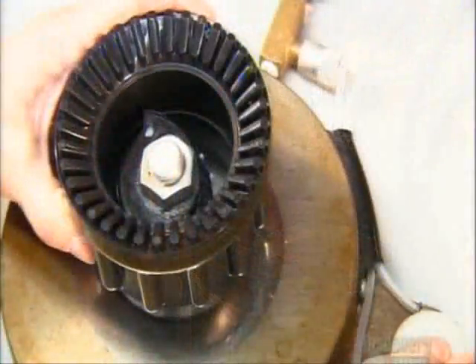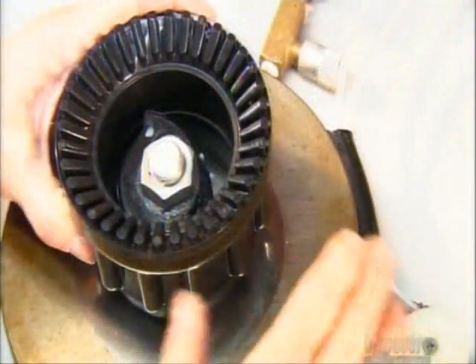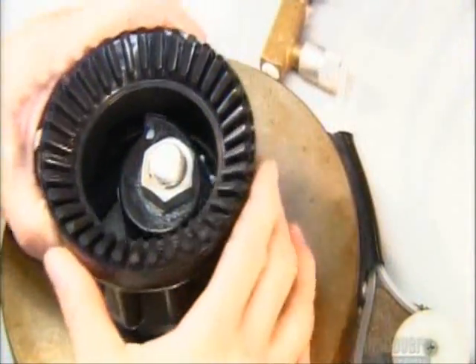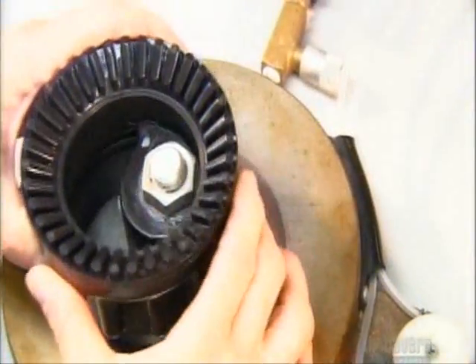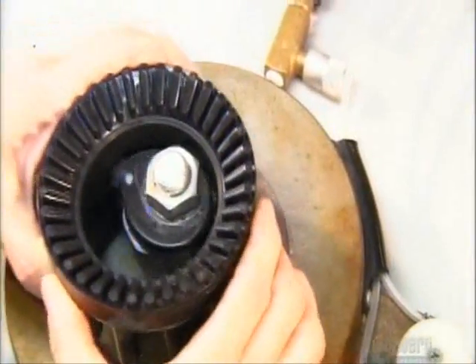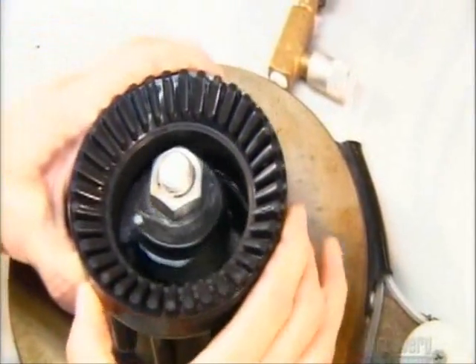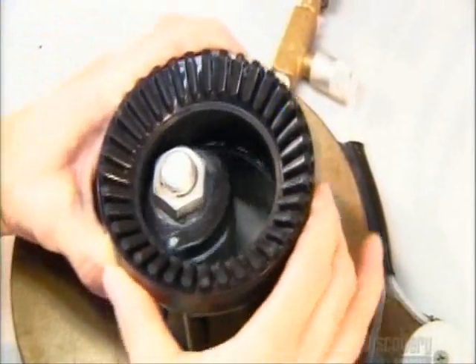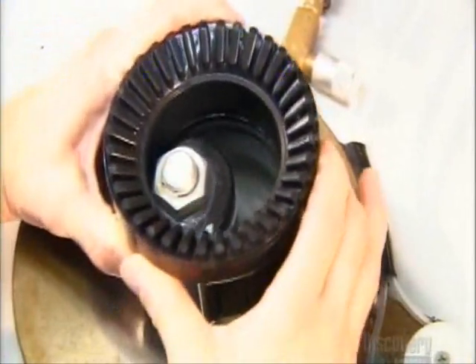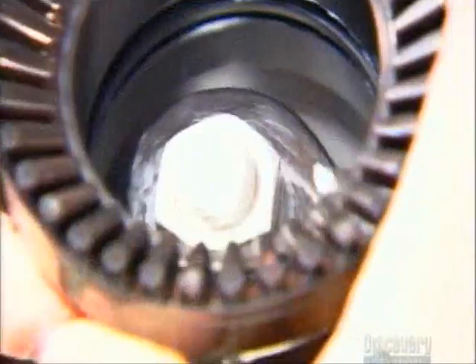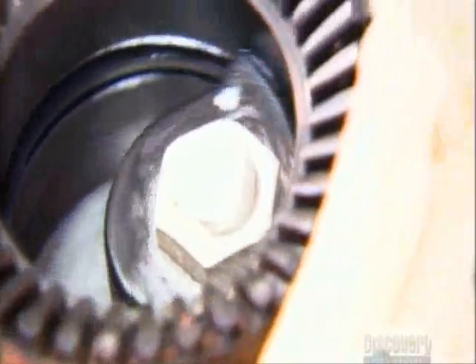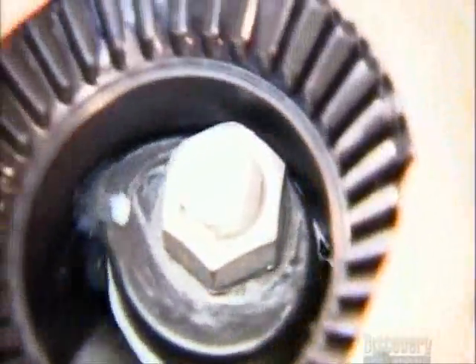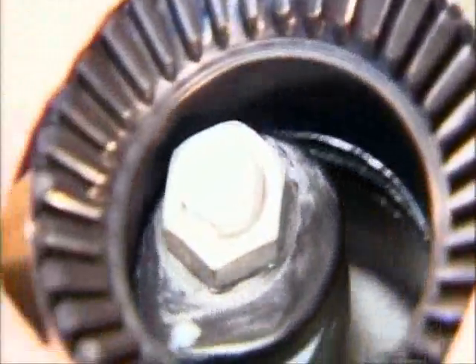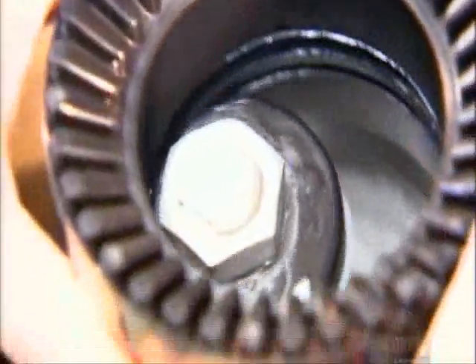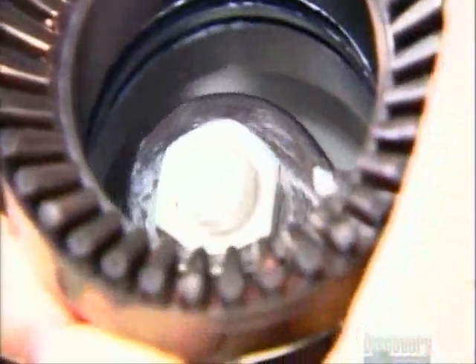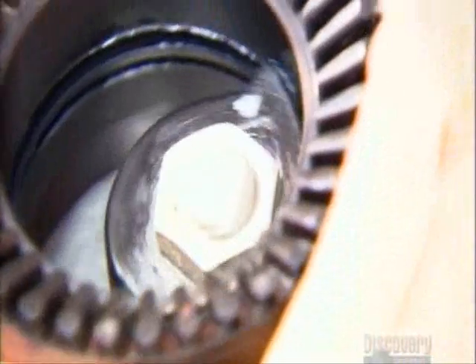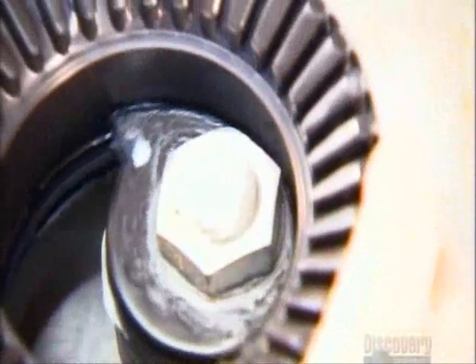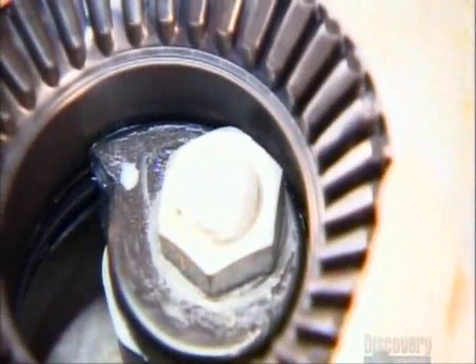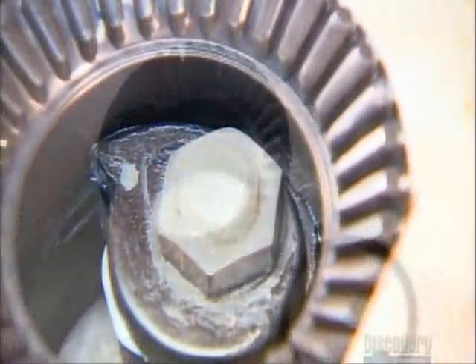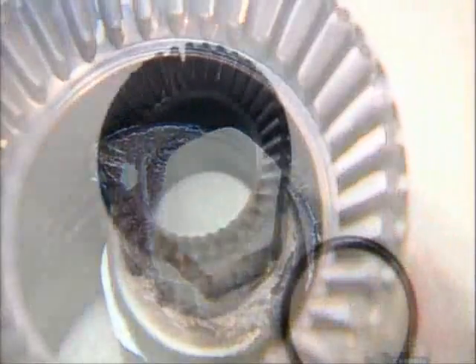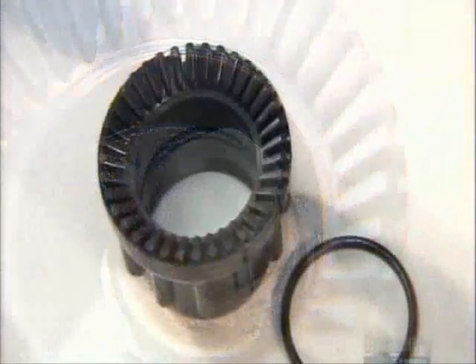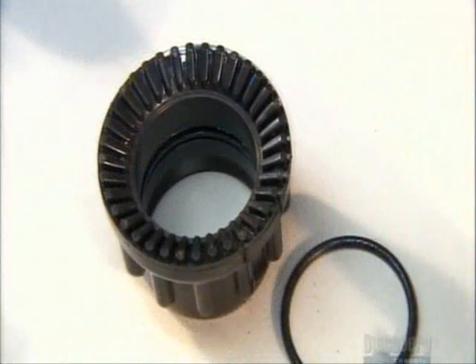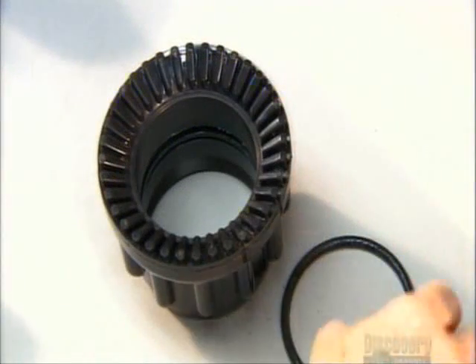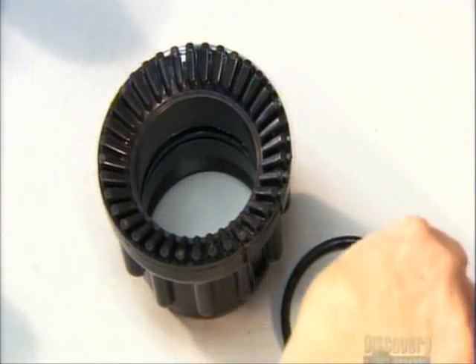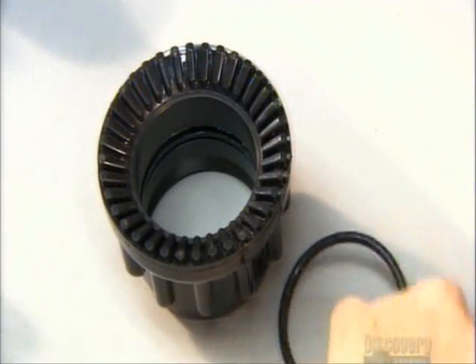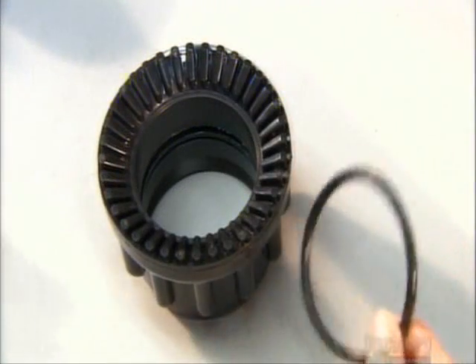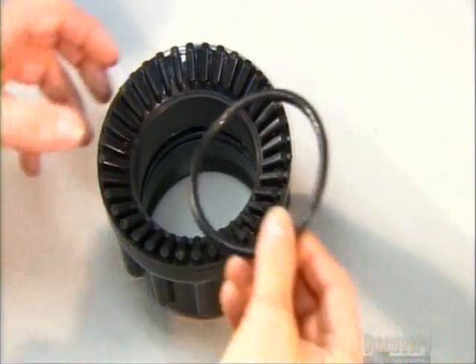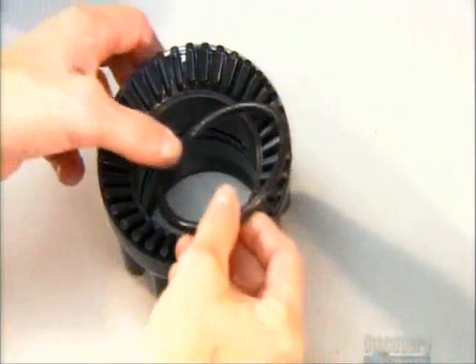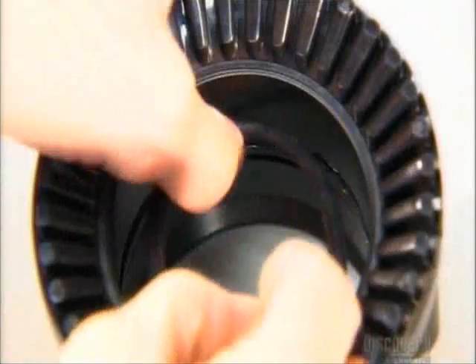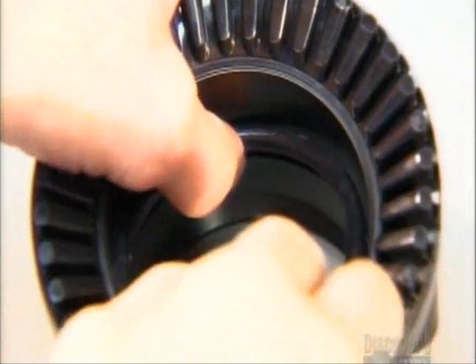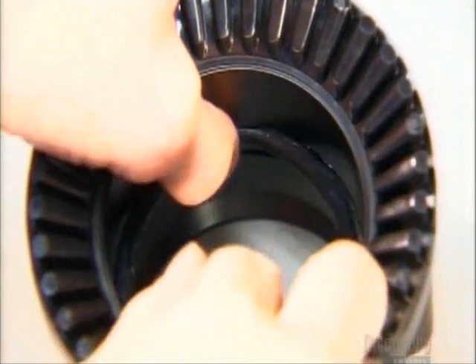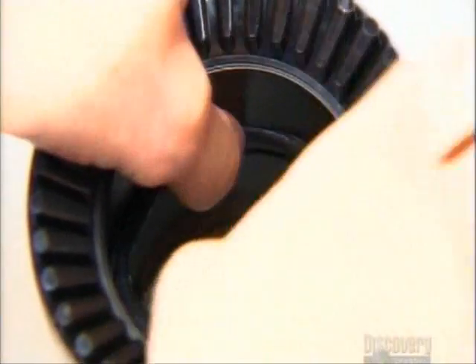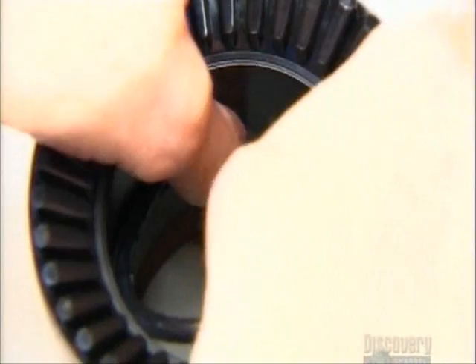Next, they apply grease to the inside to lubricate the parts and prevent corrosion. Two more O-rings are inserted to keep water from leaking out under the shaper.